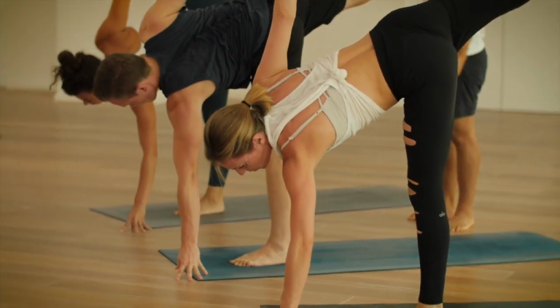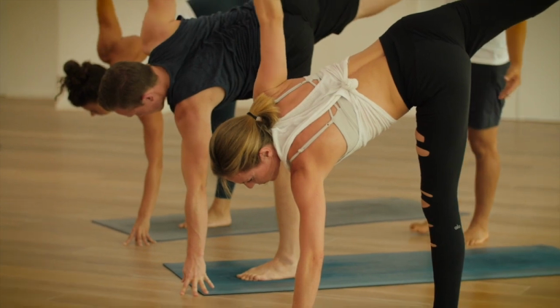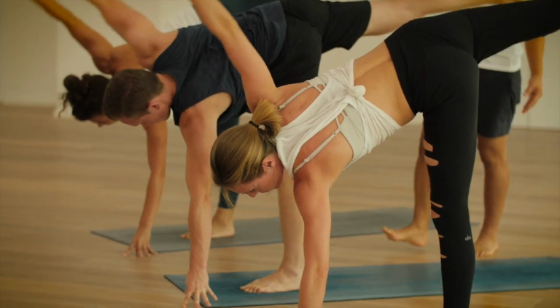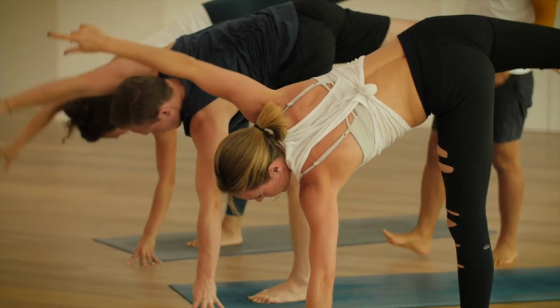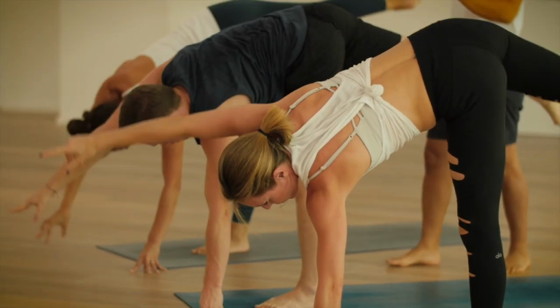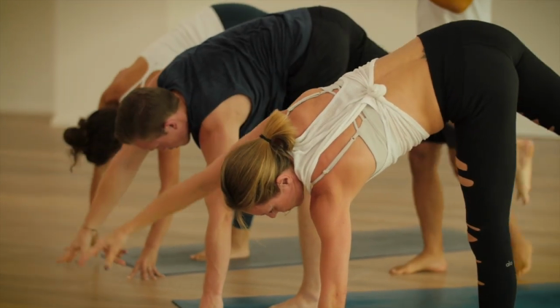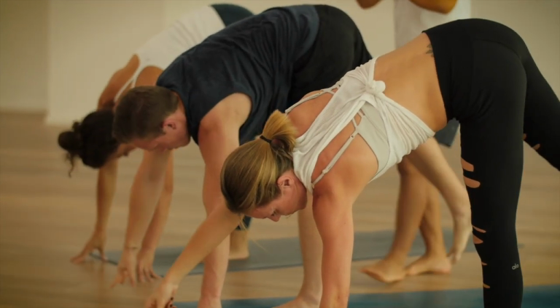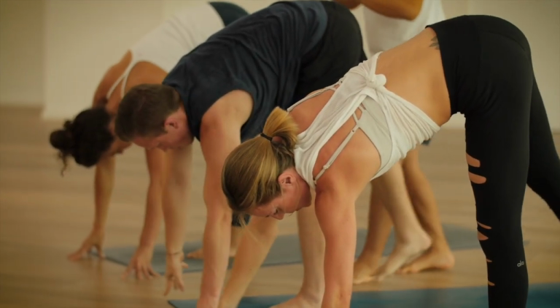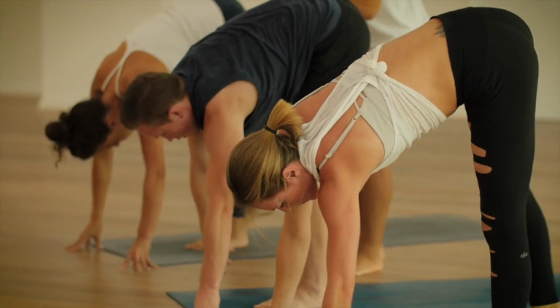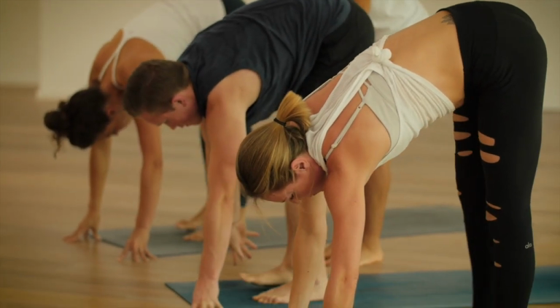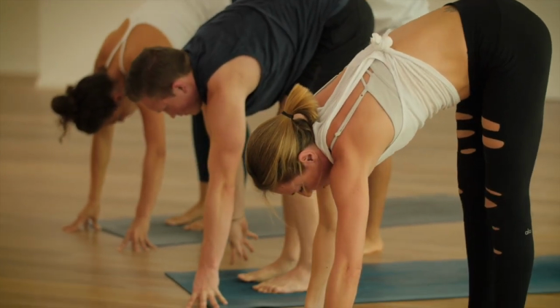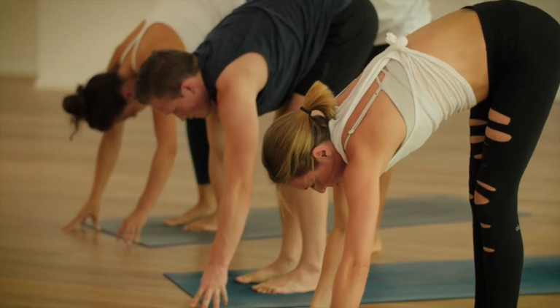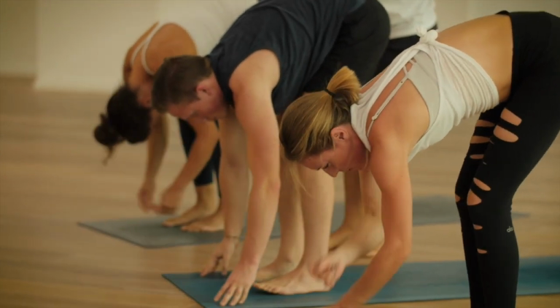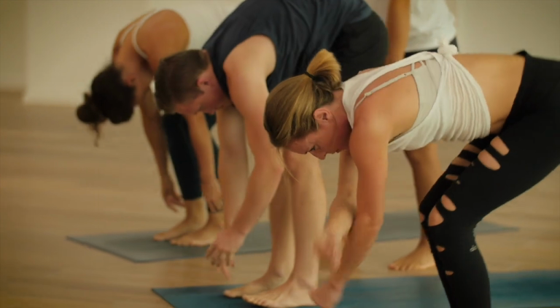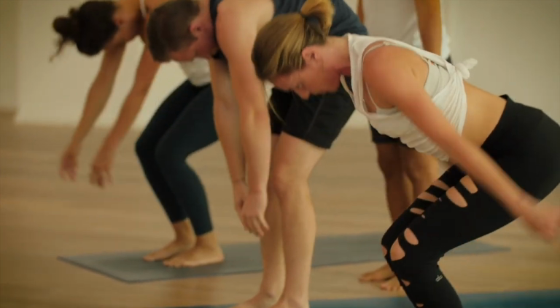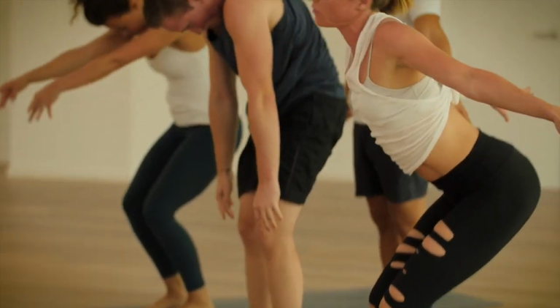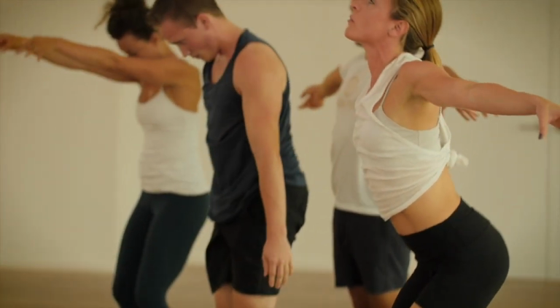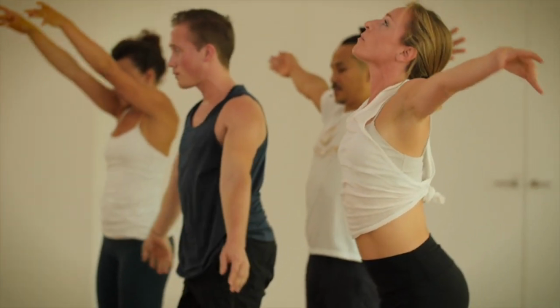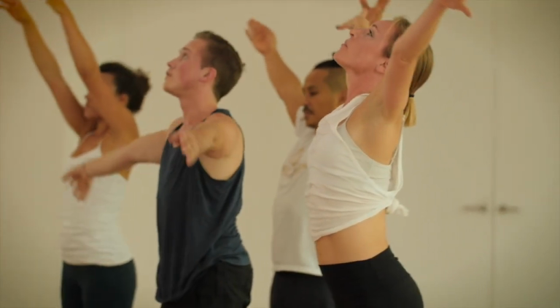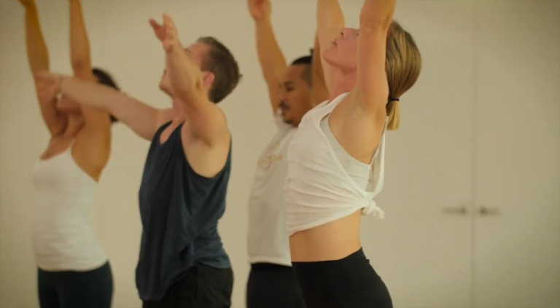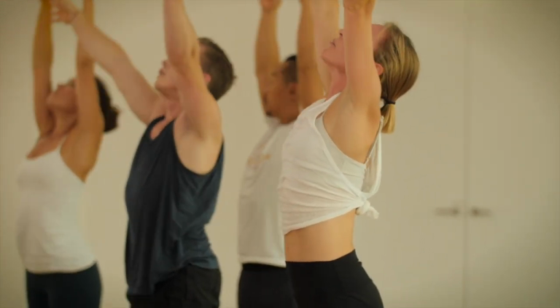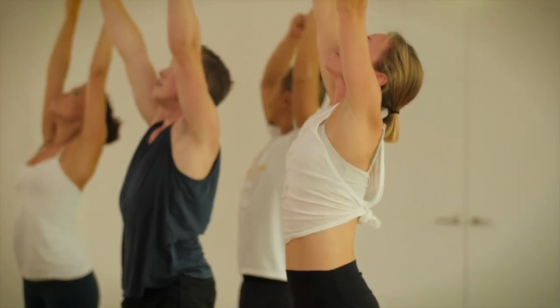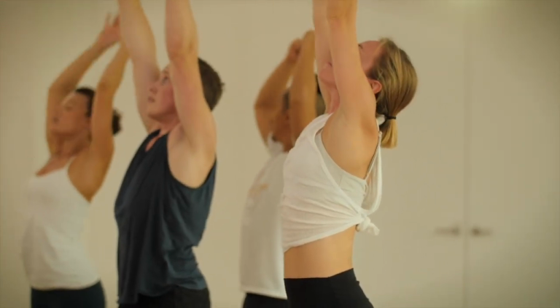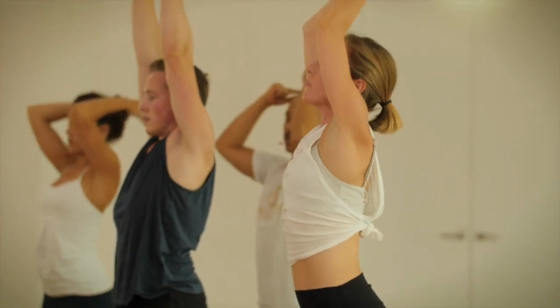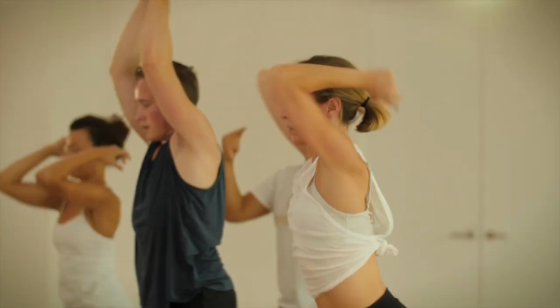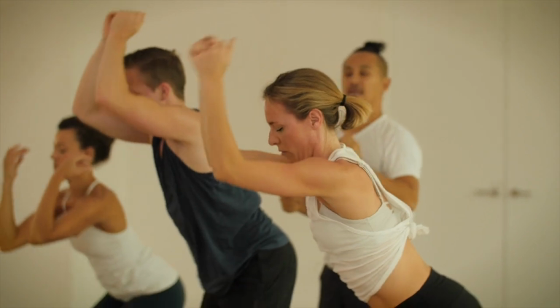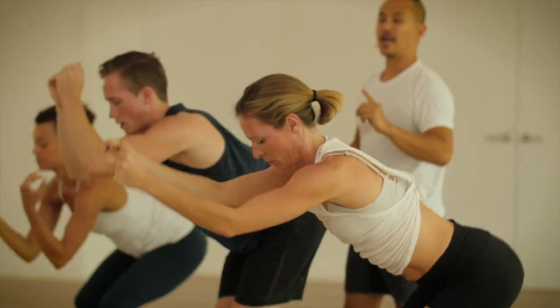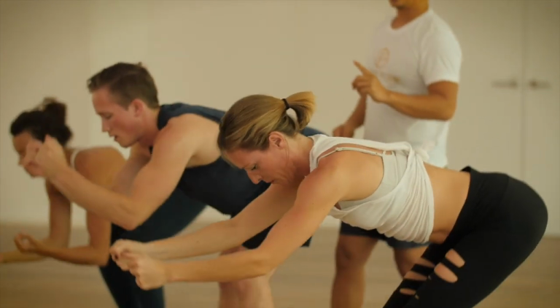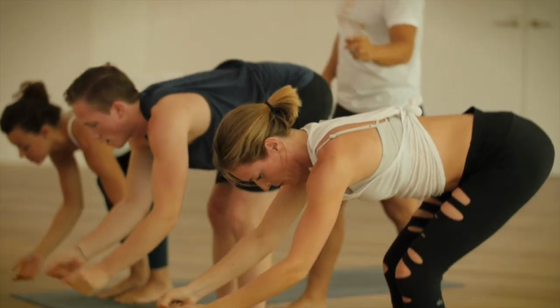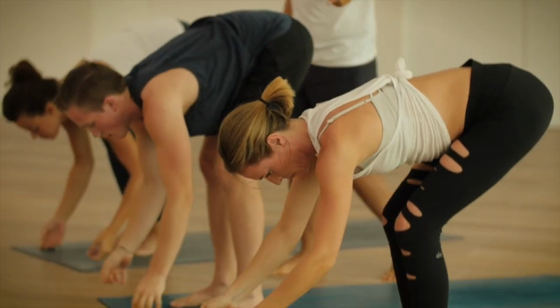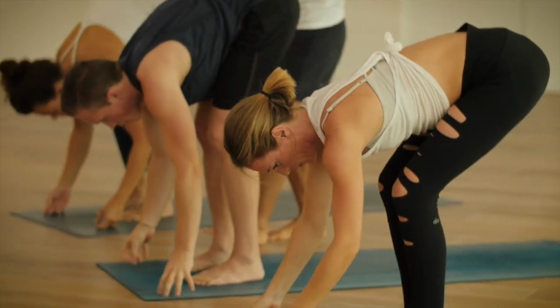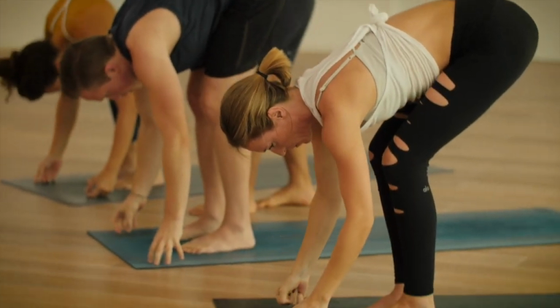Uttanasana, exhale. From here, mountain pose. Raise up. Arm up. Uttanasana, exhale. Left leg, right arm.